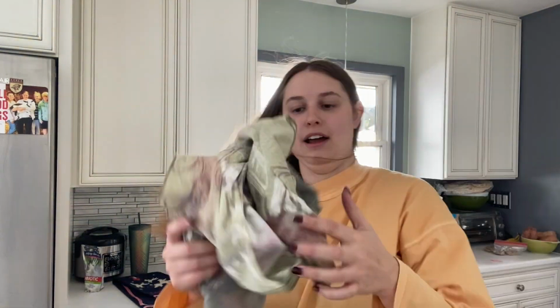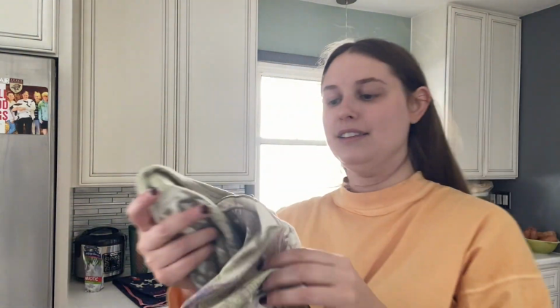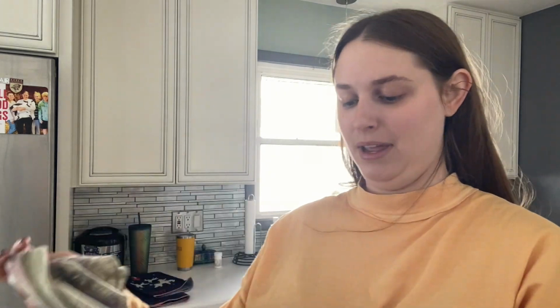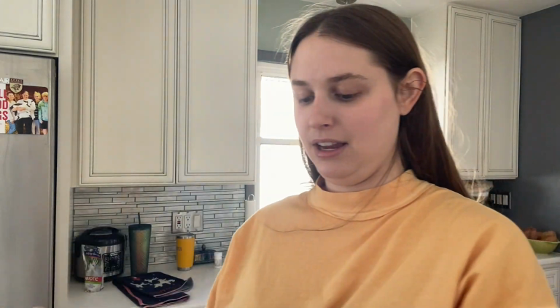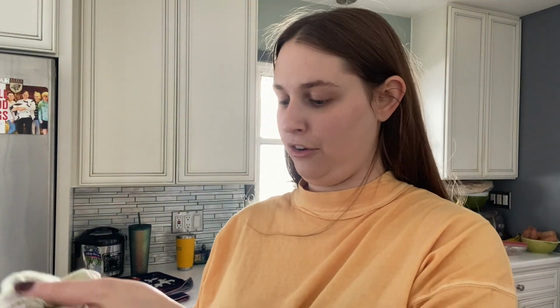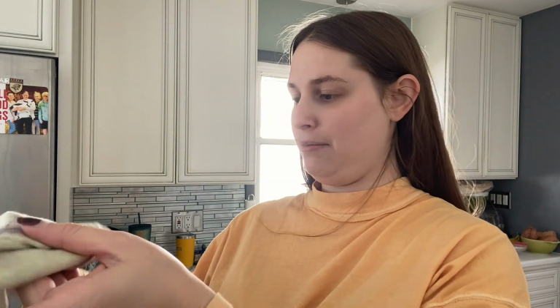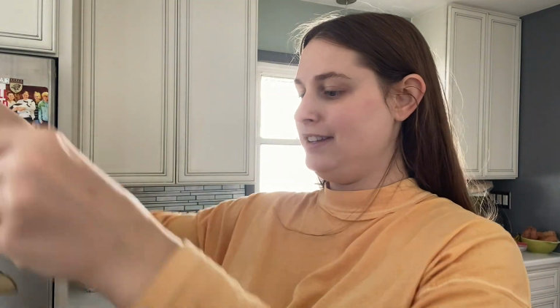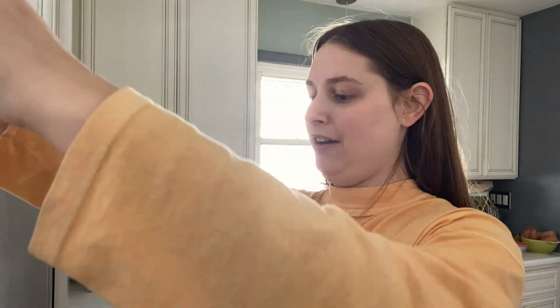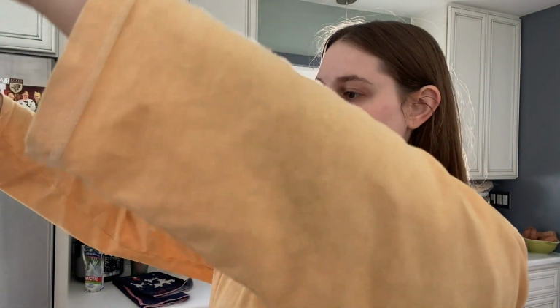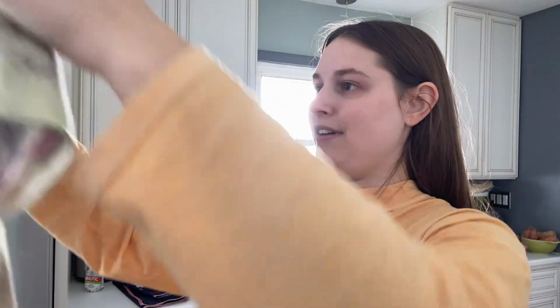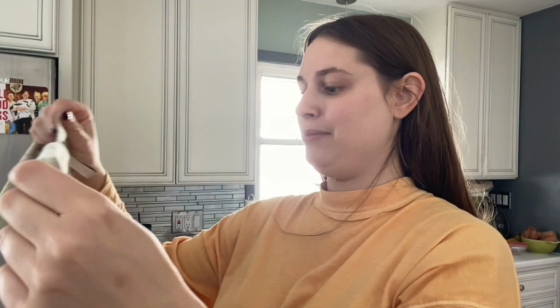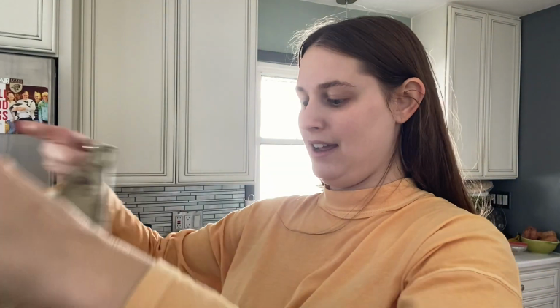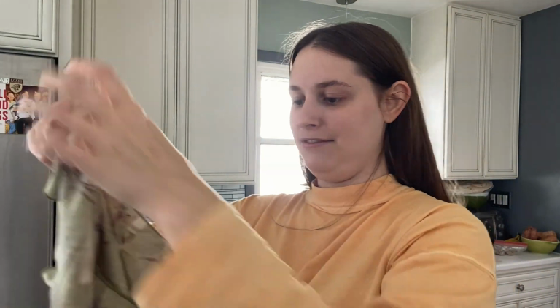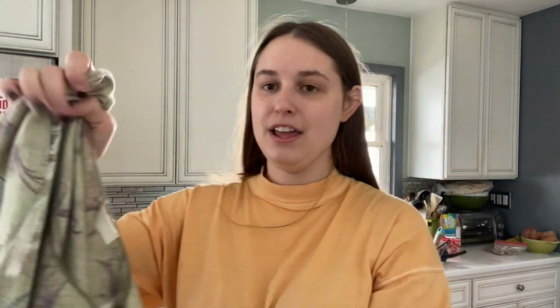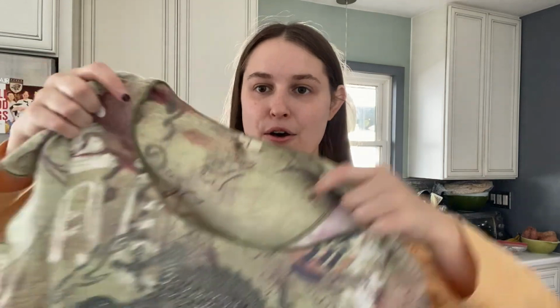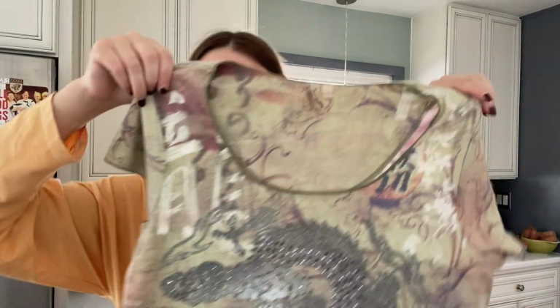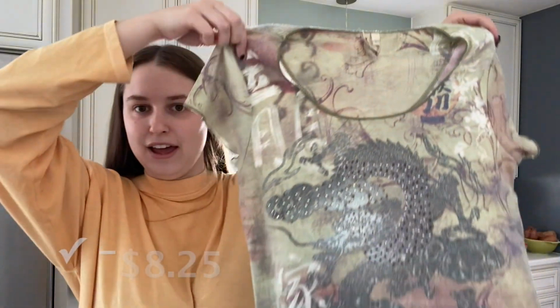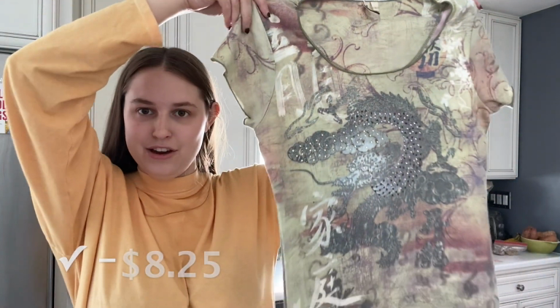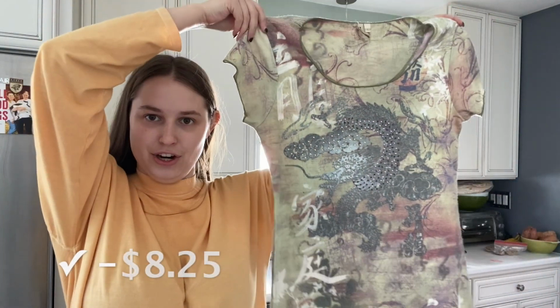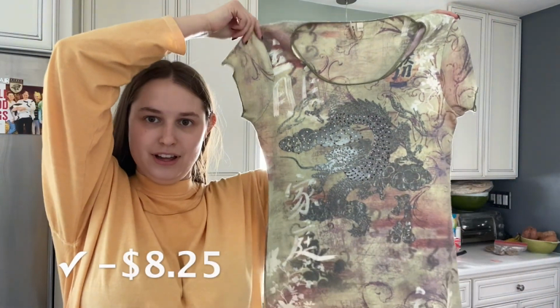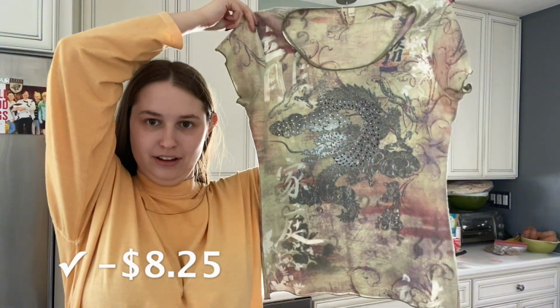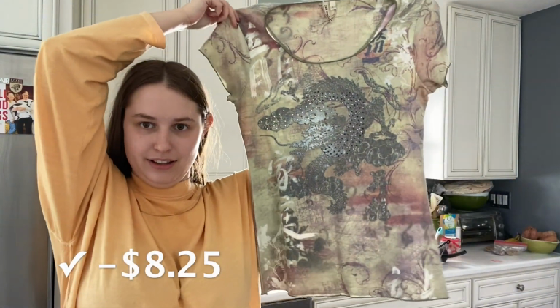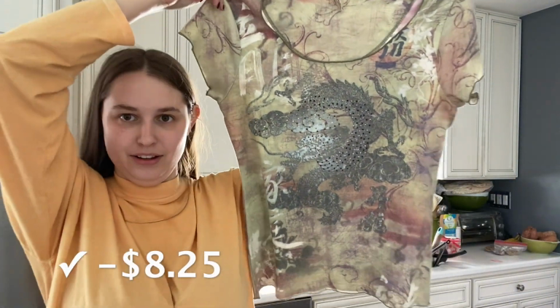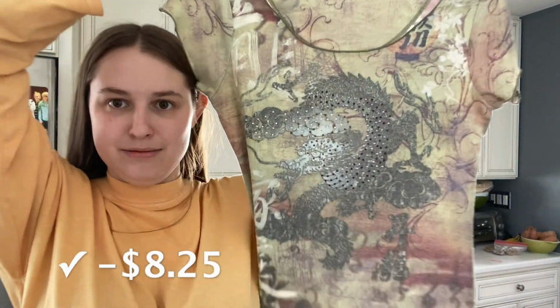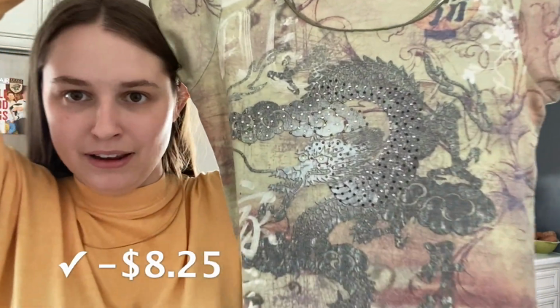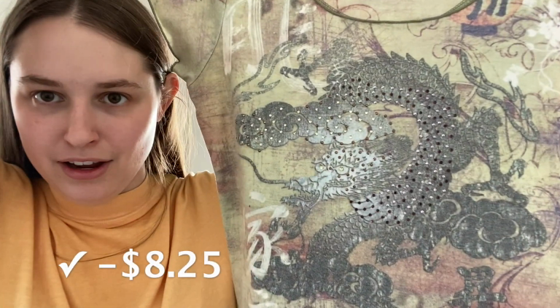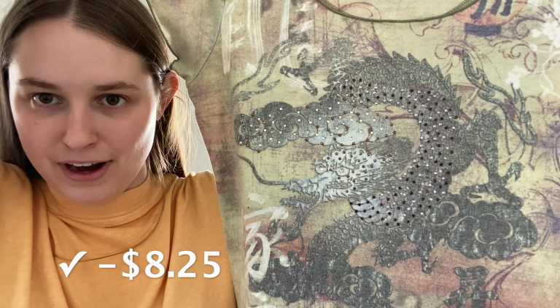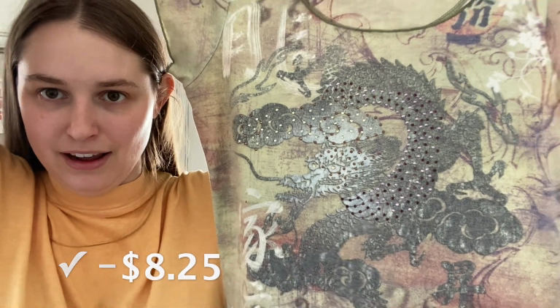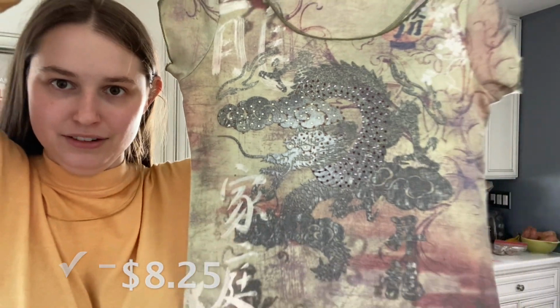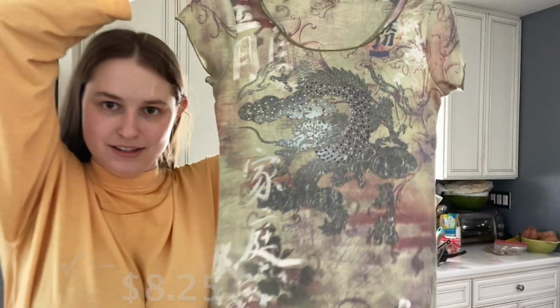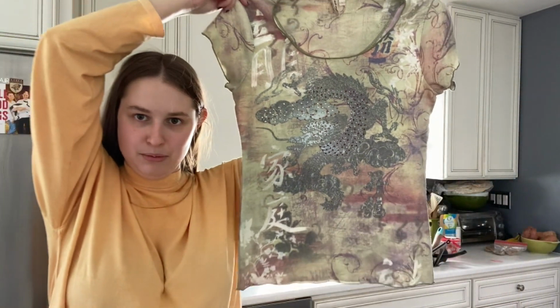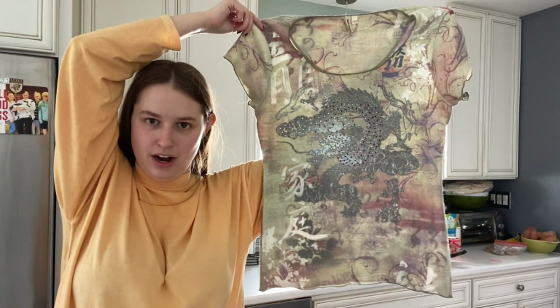I got this at the bins in Grand Rapids — one of the only finds from that day. It is a very Y2K shirt with a beaded dragon on it. And if they don't take this, I will be shocked.